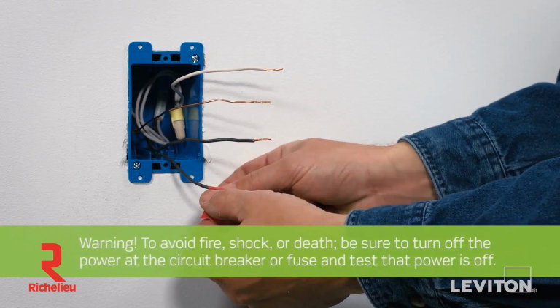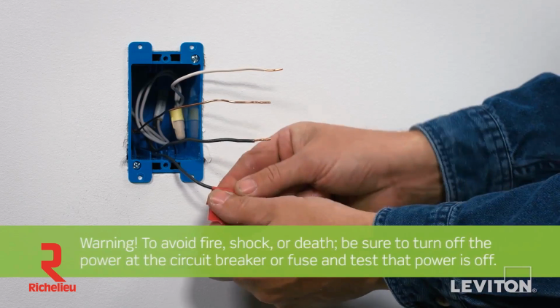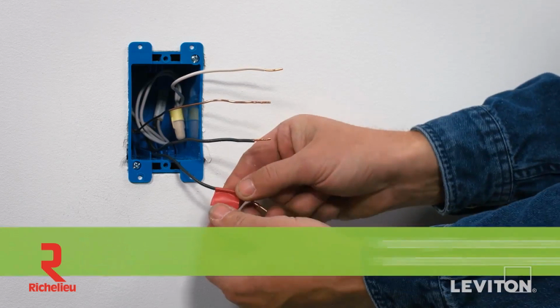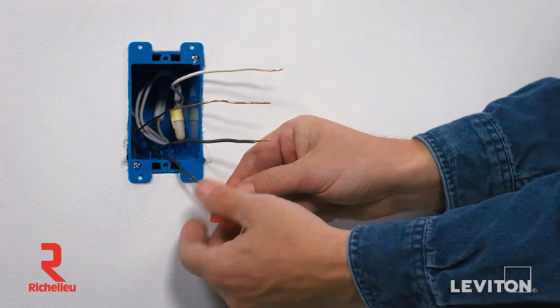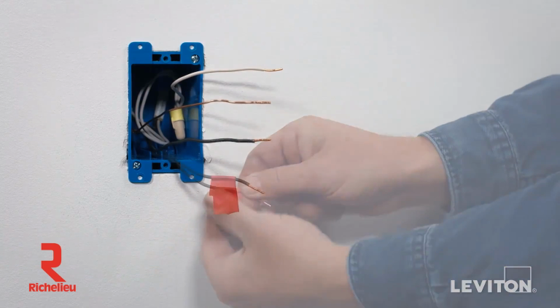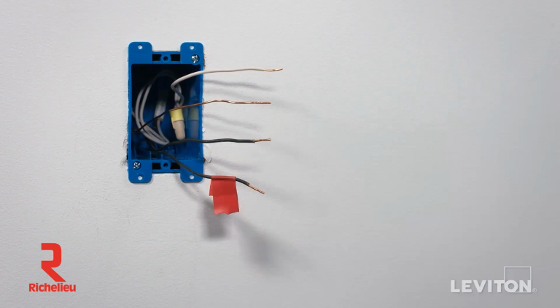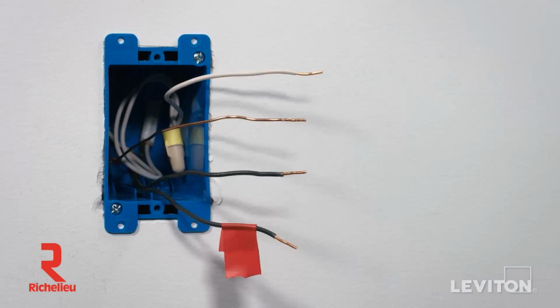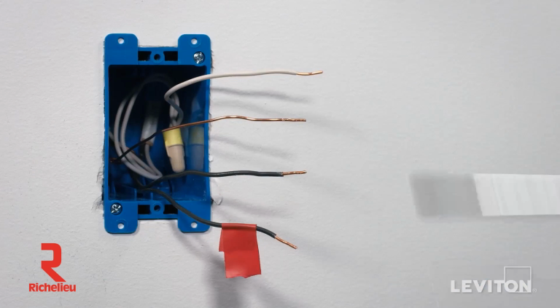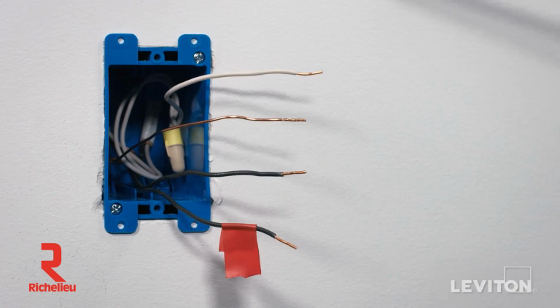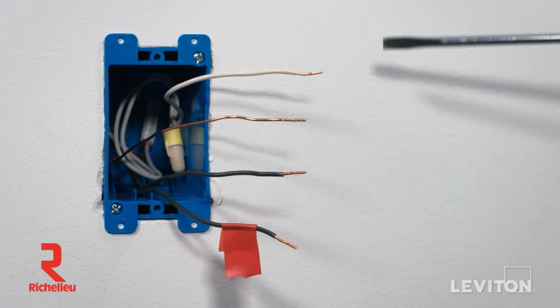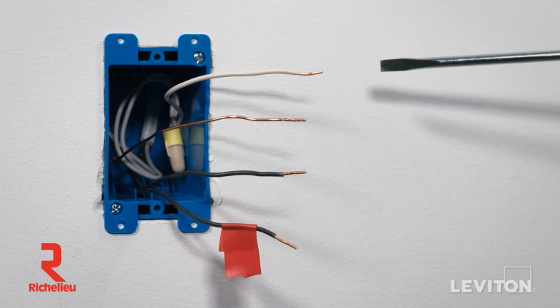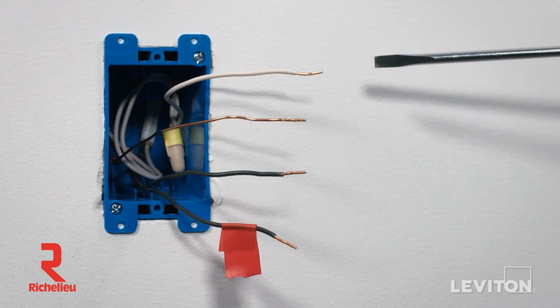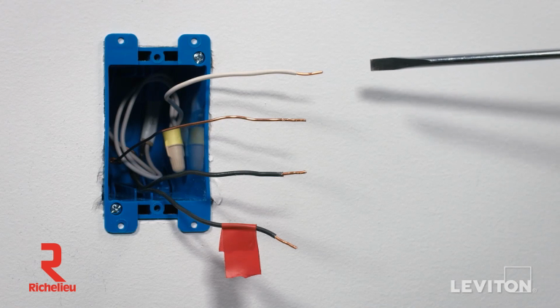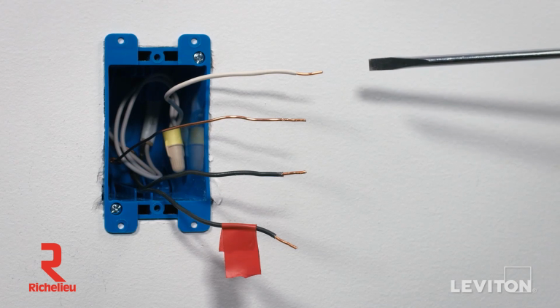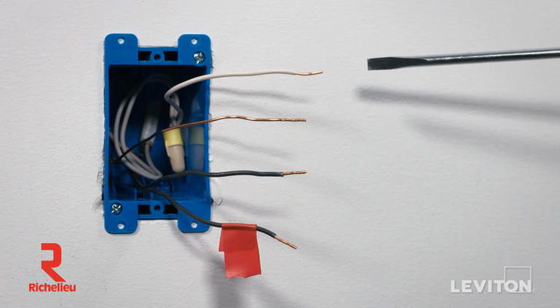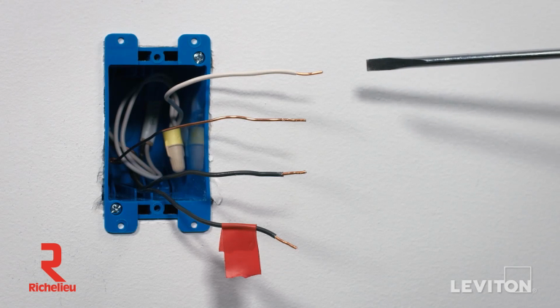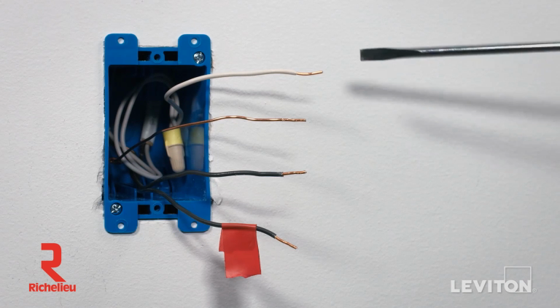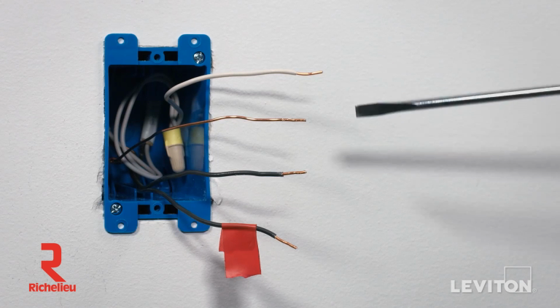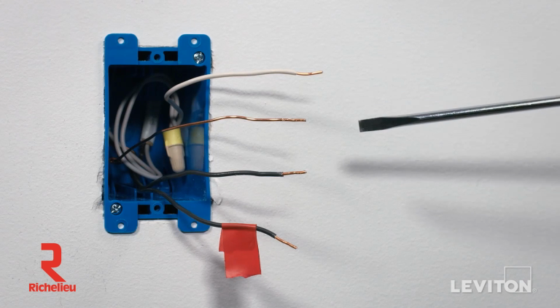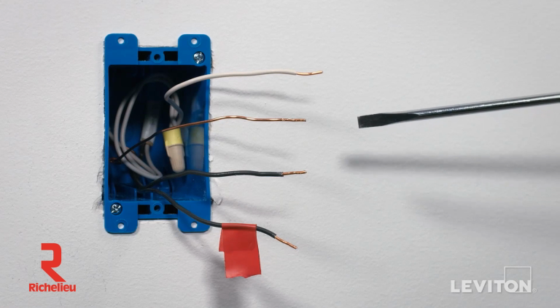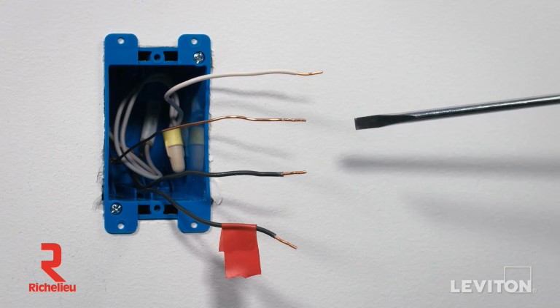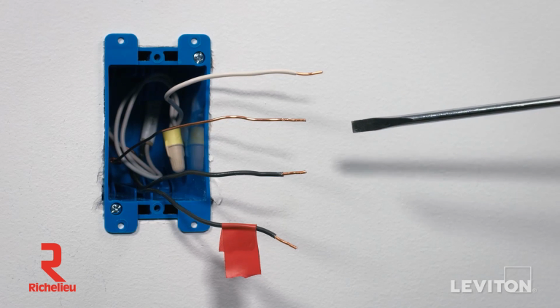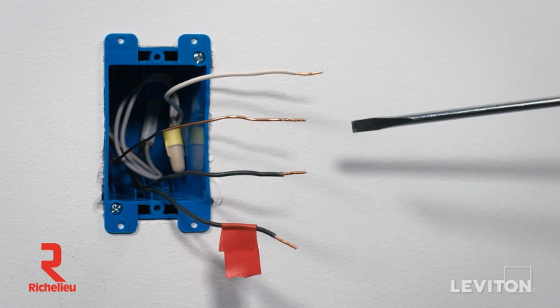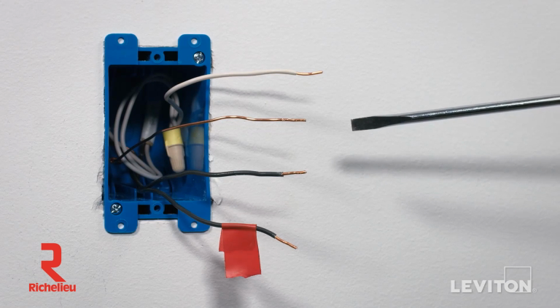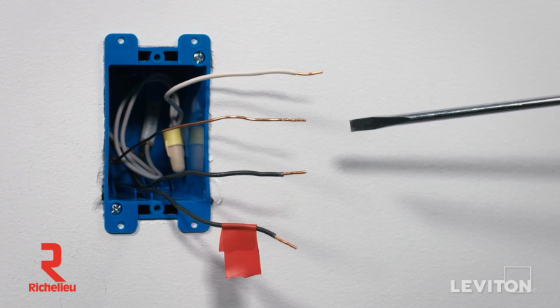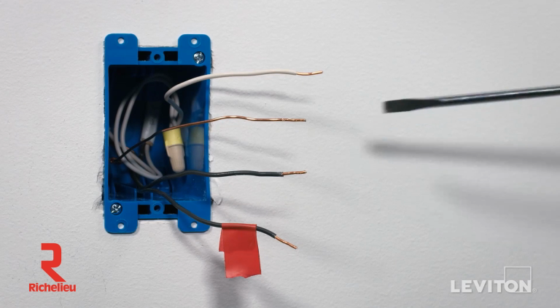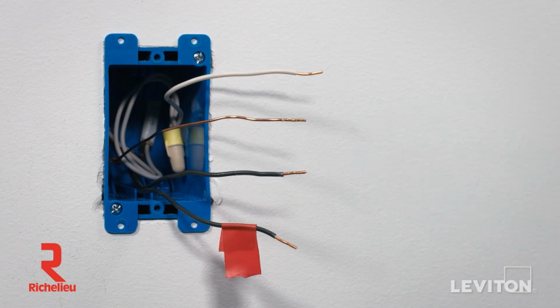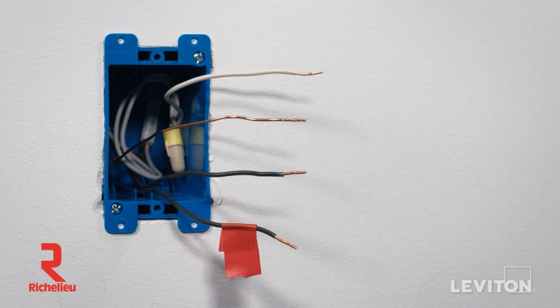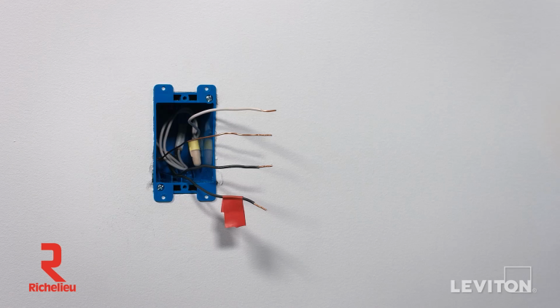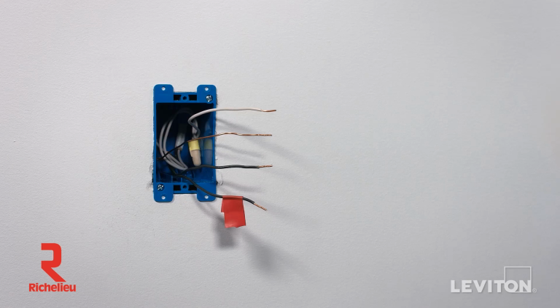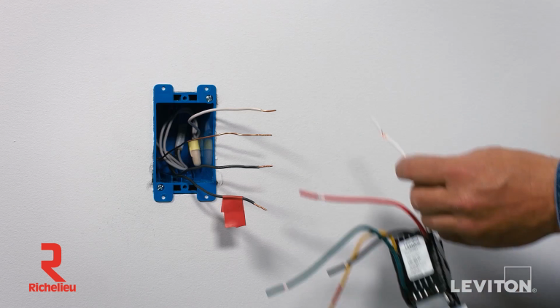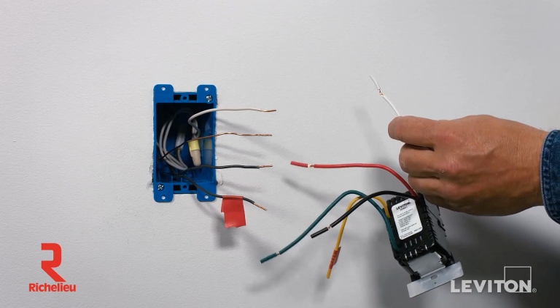The DDMX1 Decora Digital Bluetooth Dimmer requires a neutral wire to operate, which is usually a white wire. It also requires a copper ground connection. If there is not a neutral or ground wire present, consult an electrician.